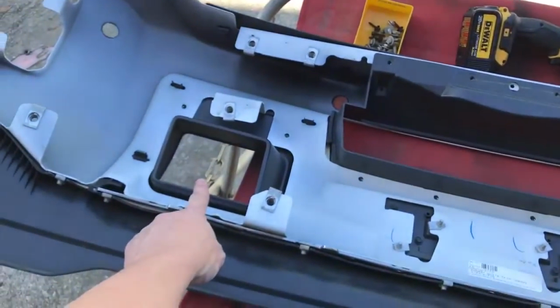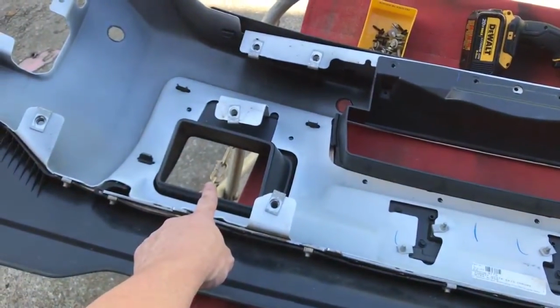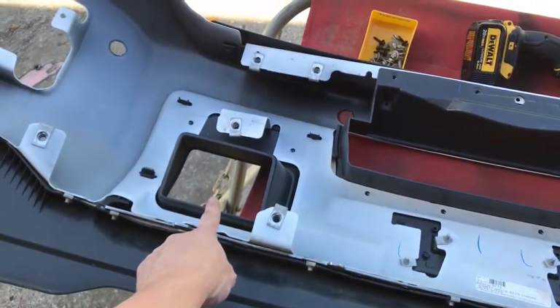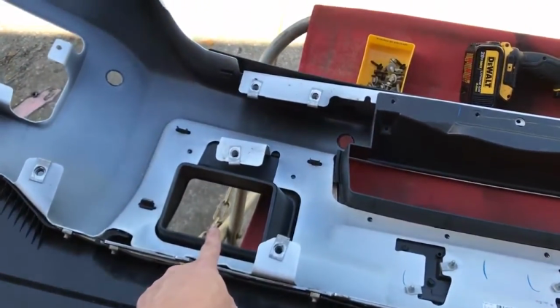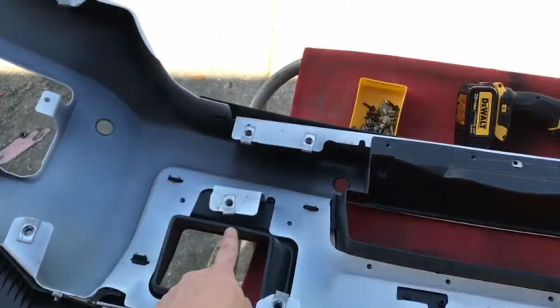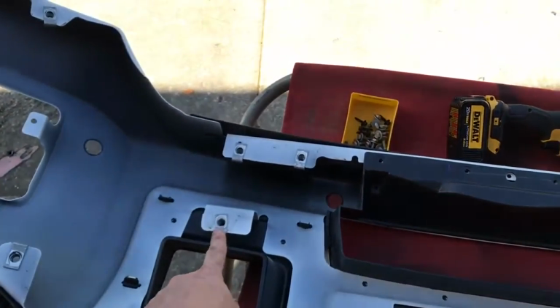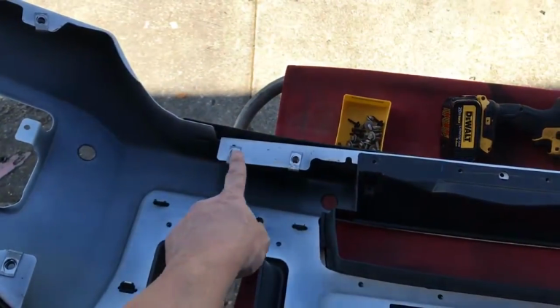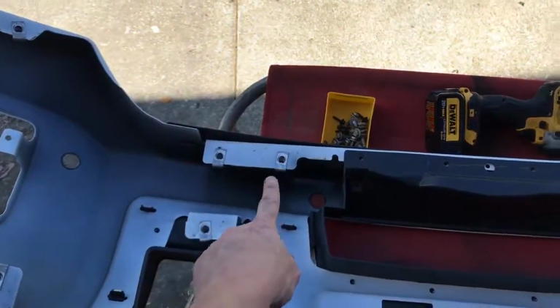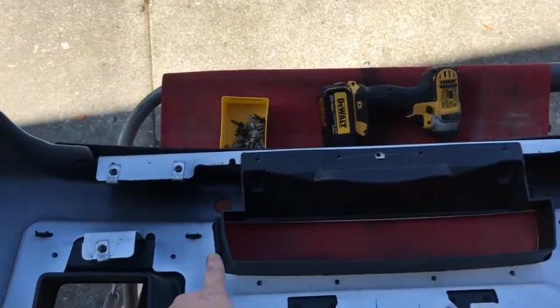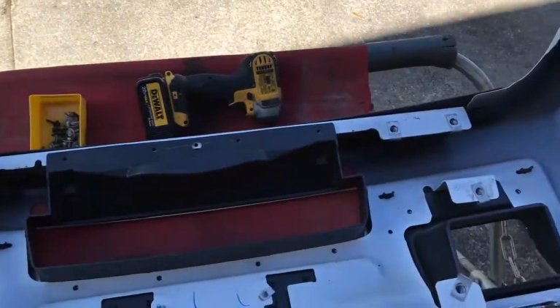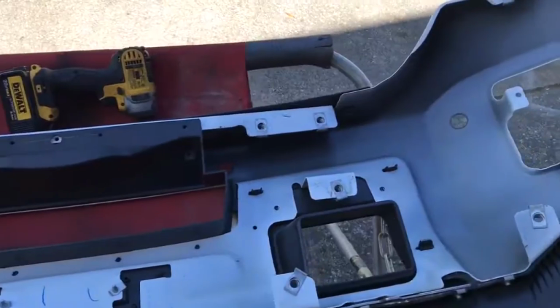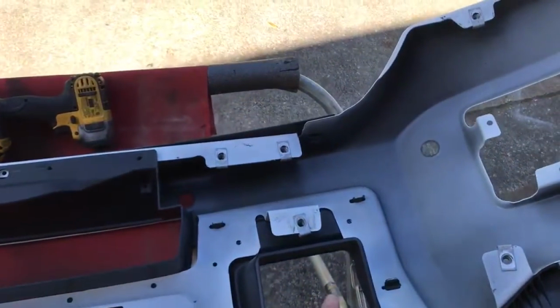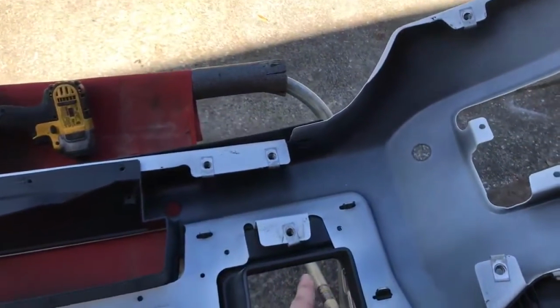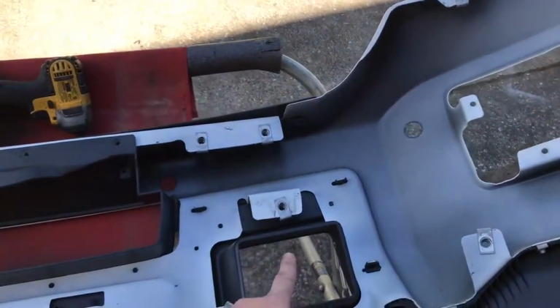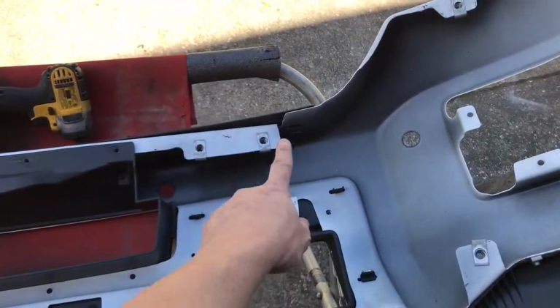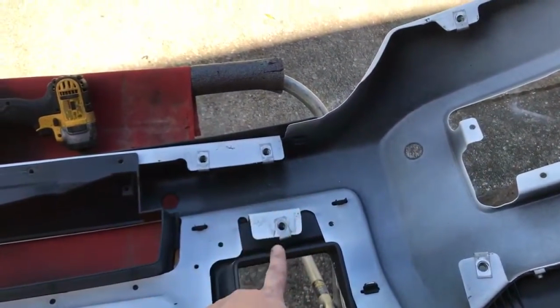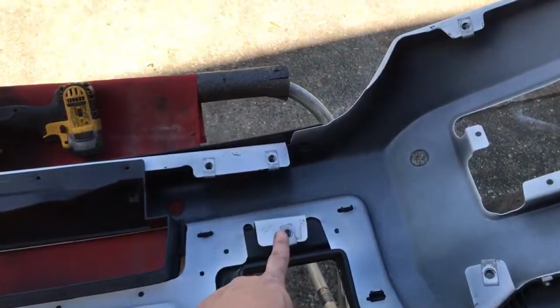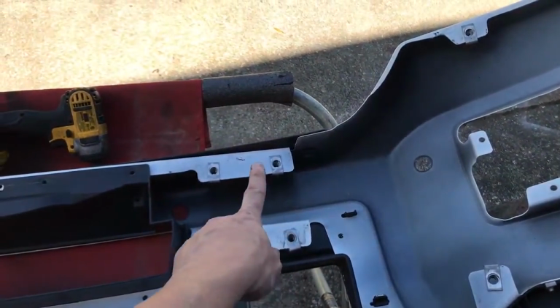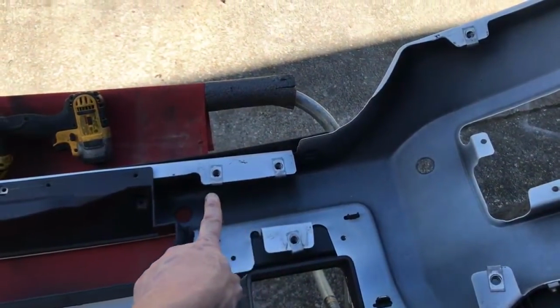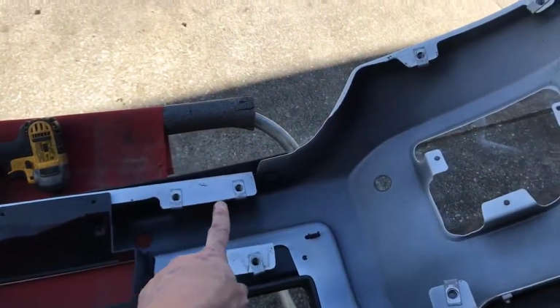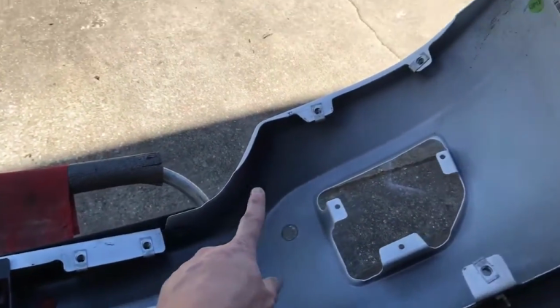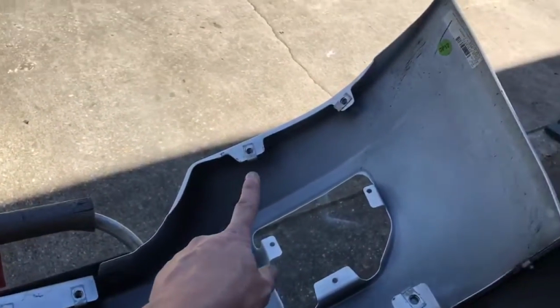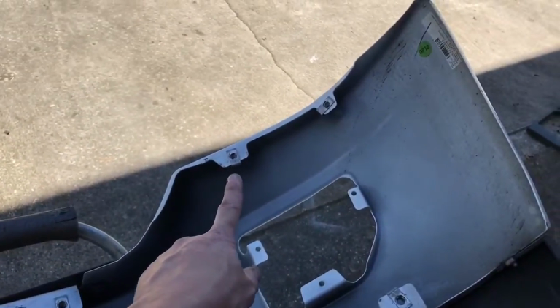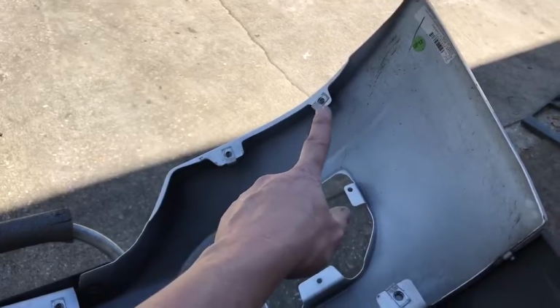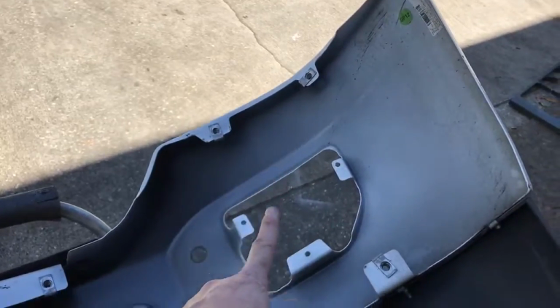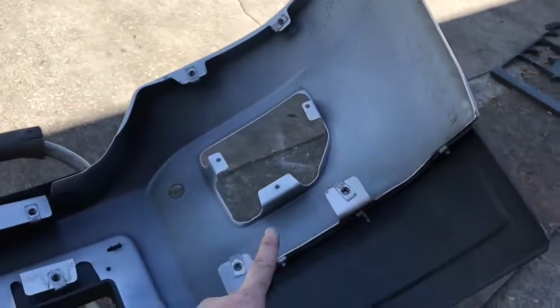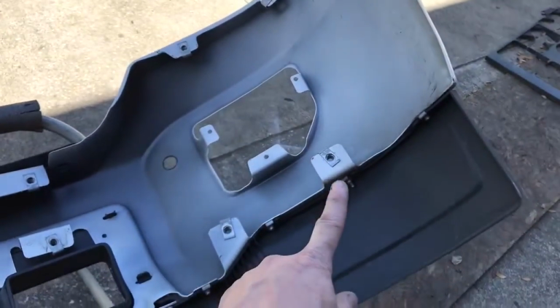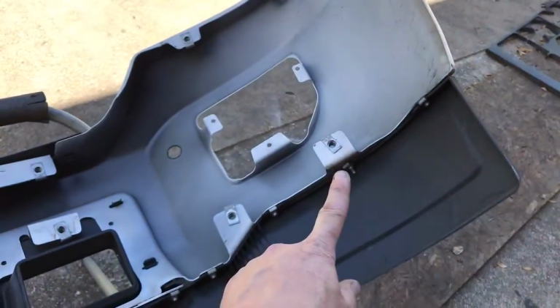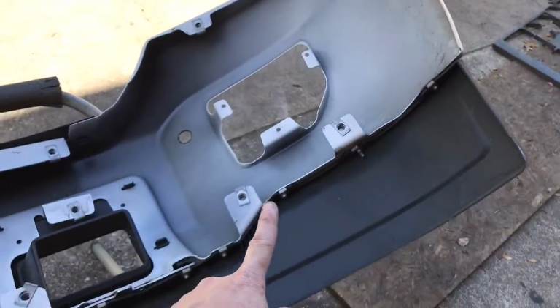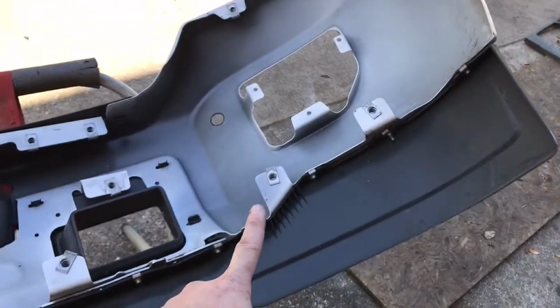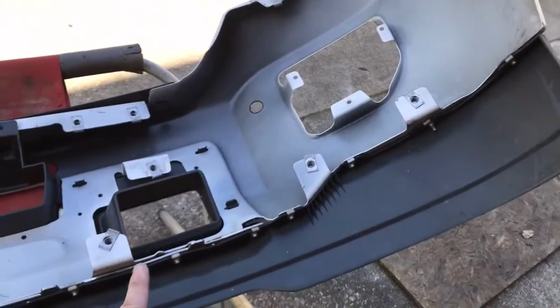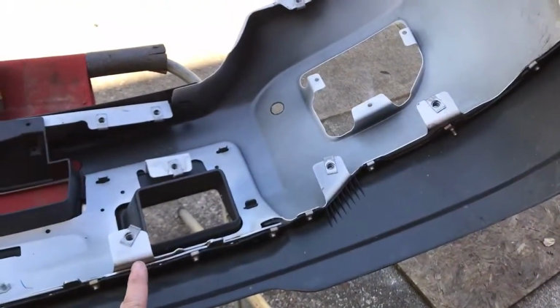This is where the little tow hitch comes out, so one, two, three here. And then over here where the tow hitch is — one, two, three. Up top there's two, and down here at the bottom there's three more.